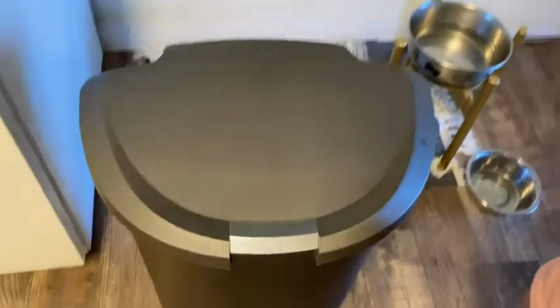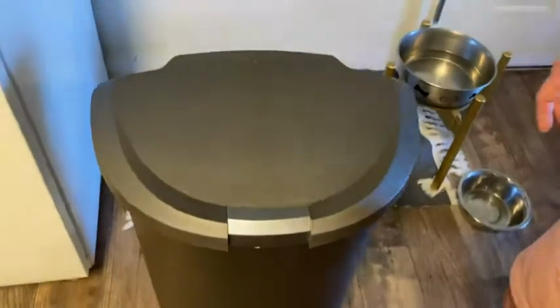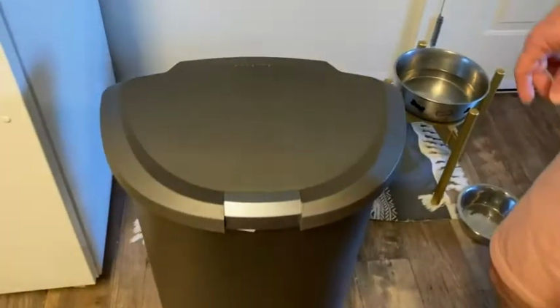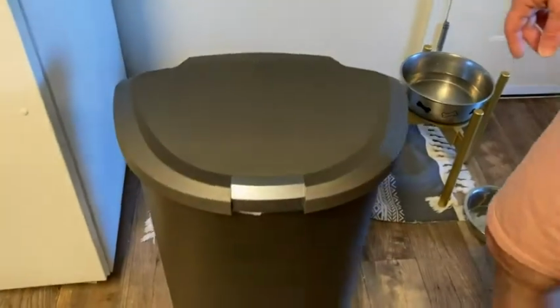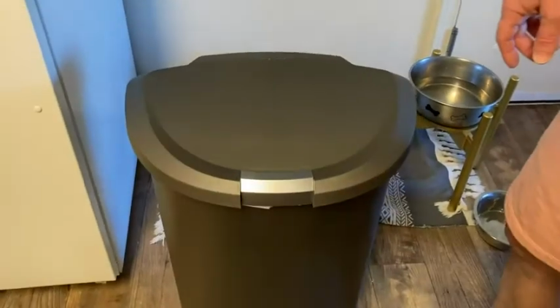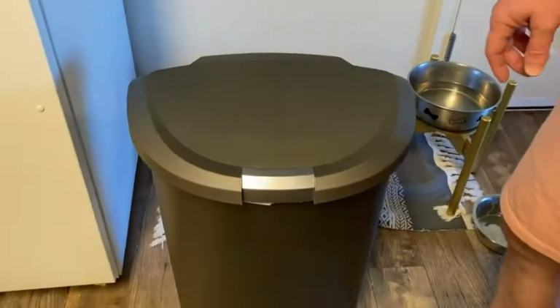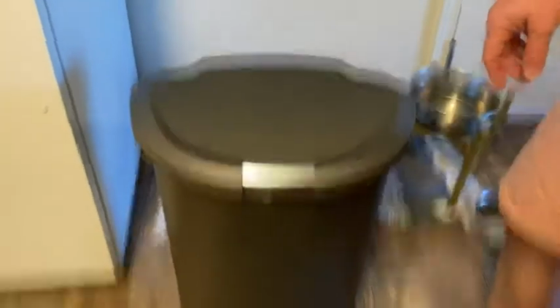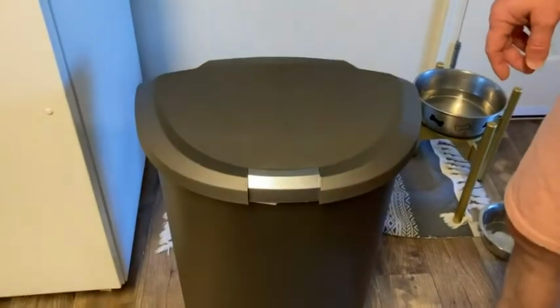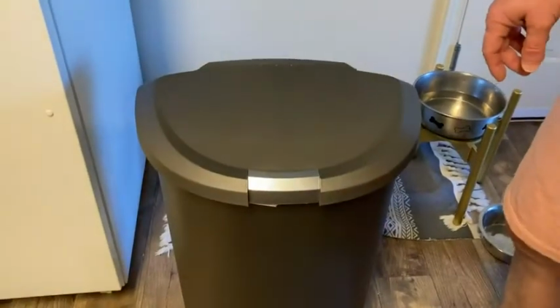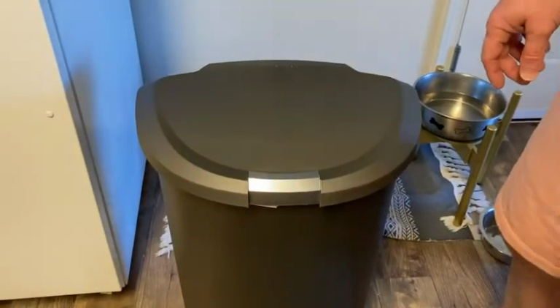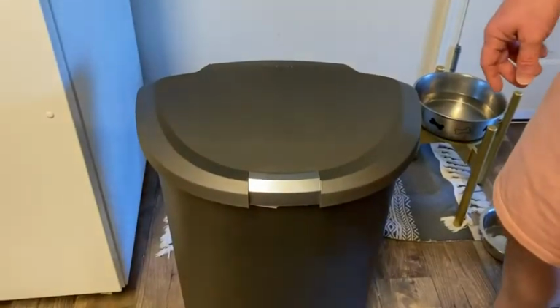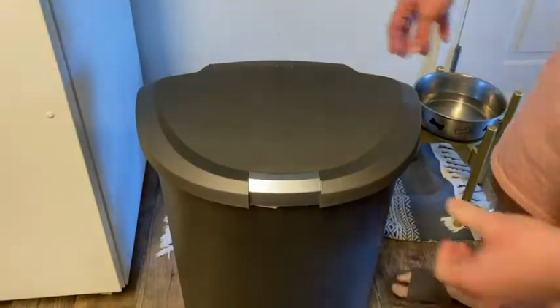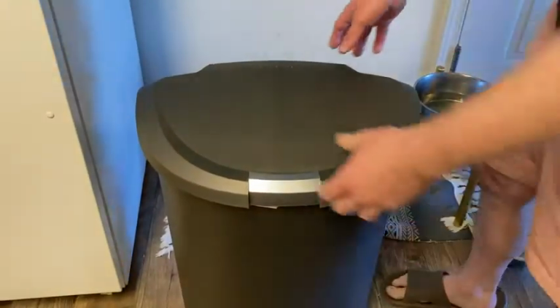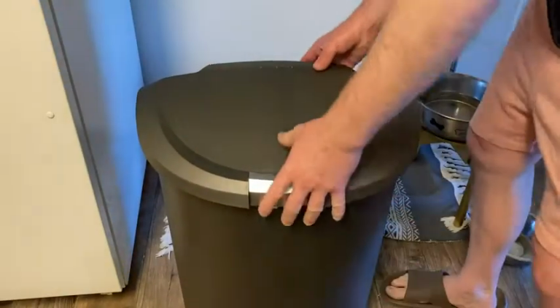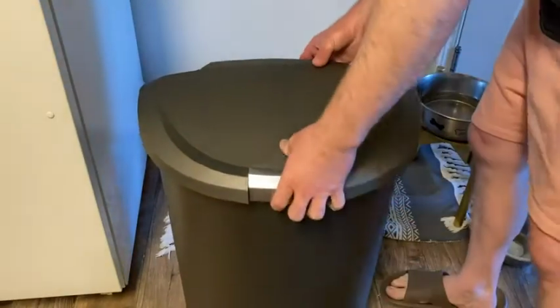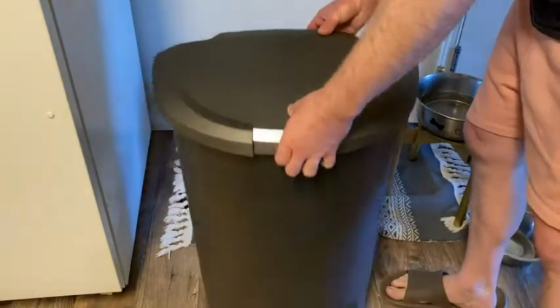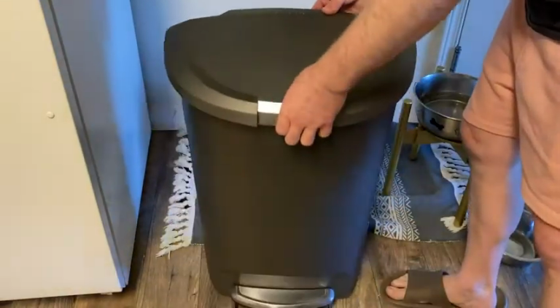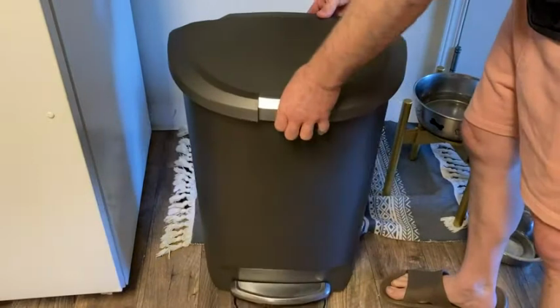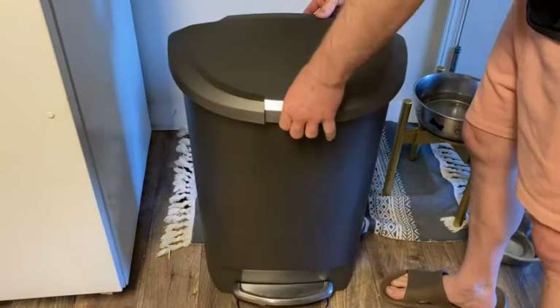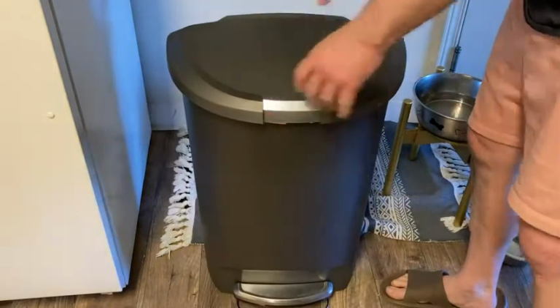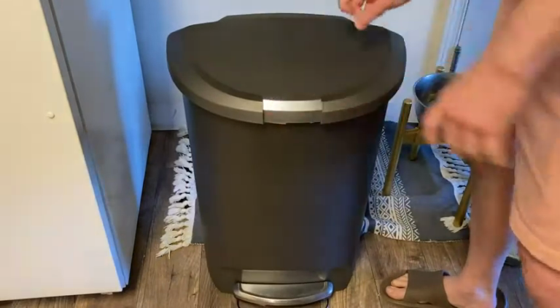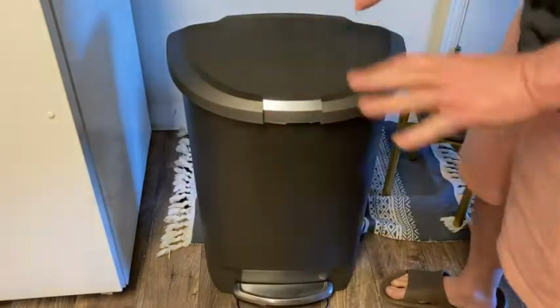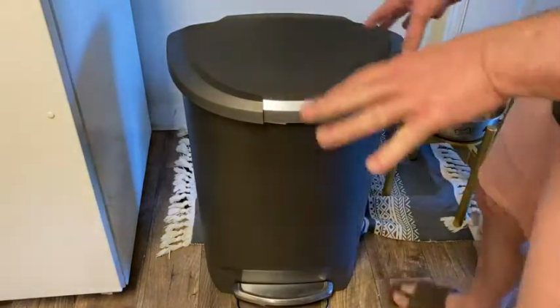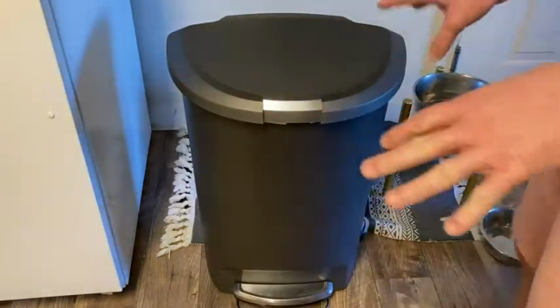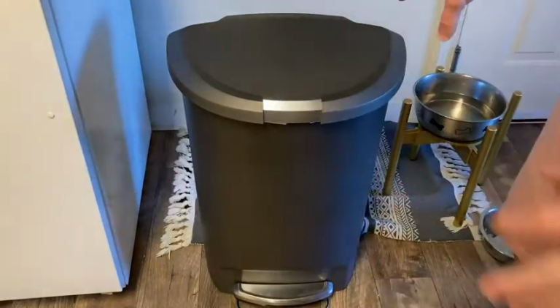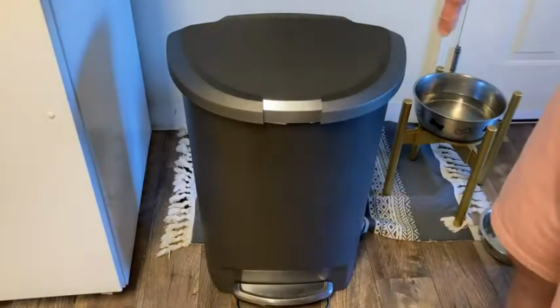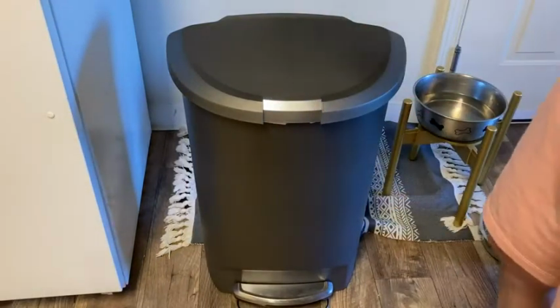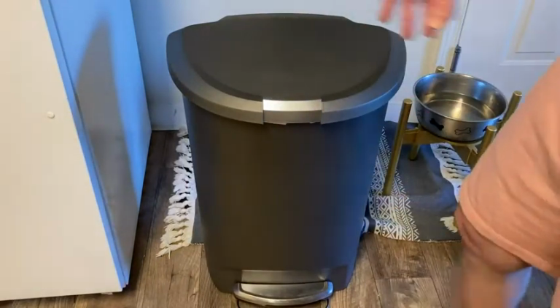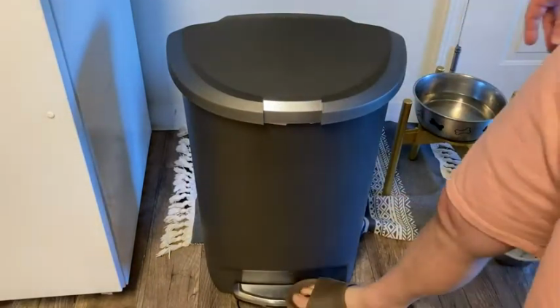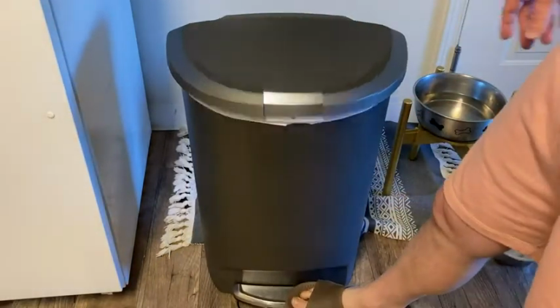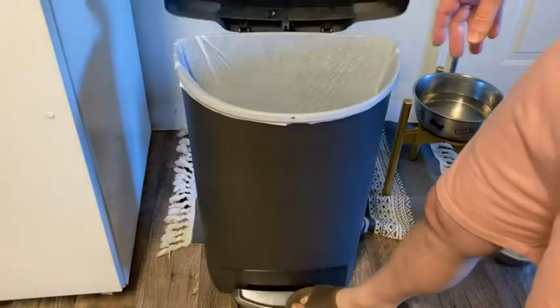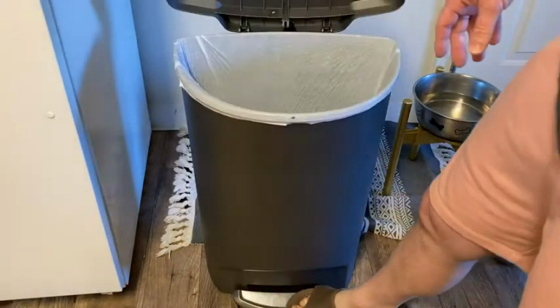This is one of the nicer trash cans. There are all kinds of different designs you can get, and this is one of my favorites because of the hands-free option.